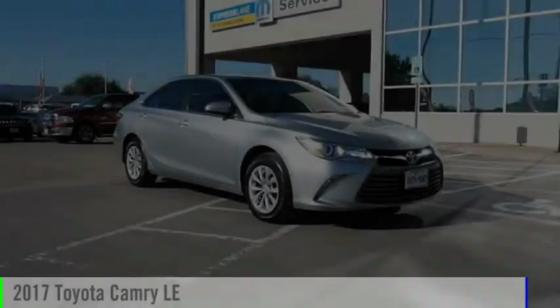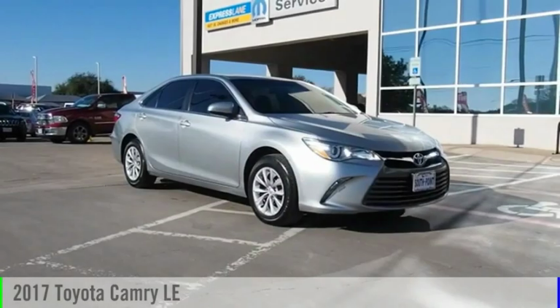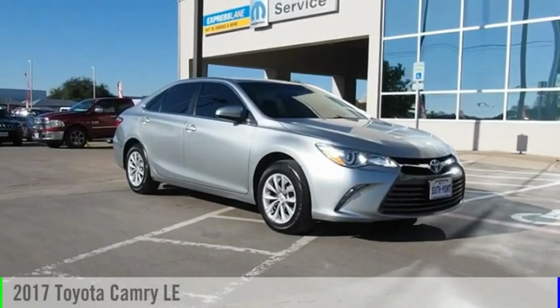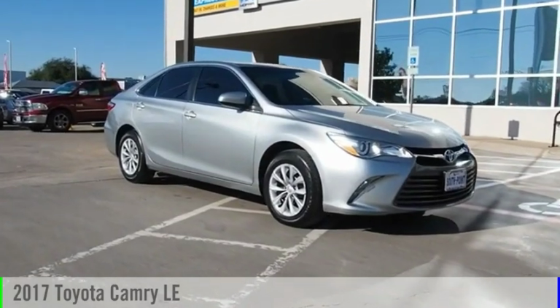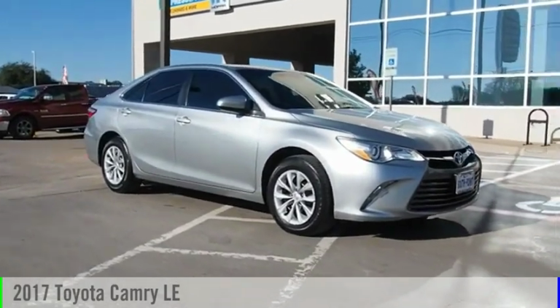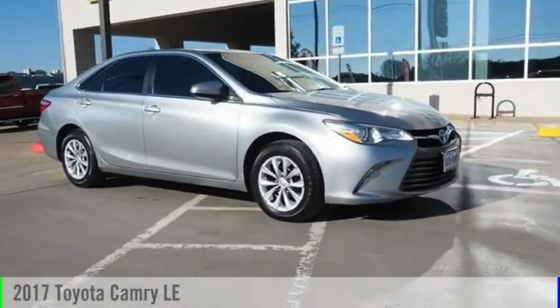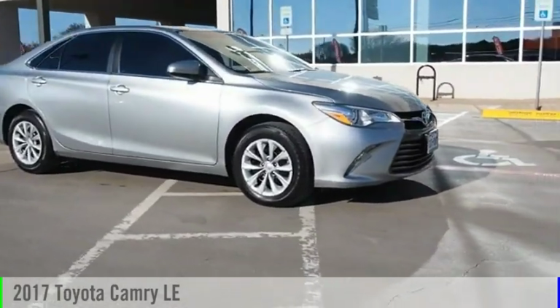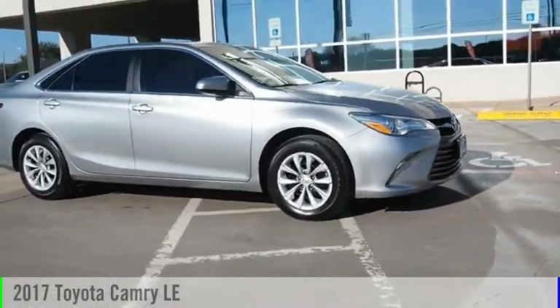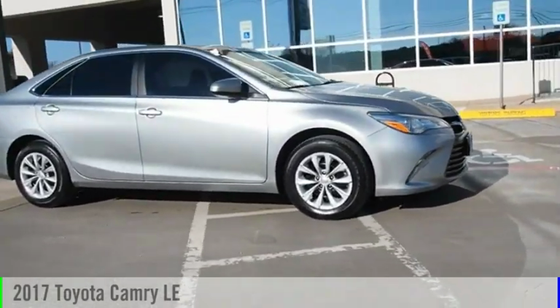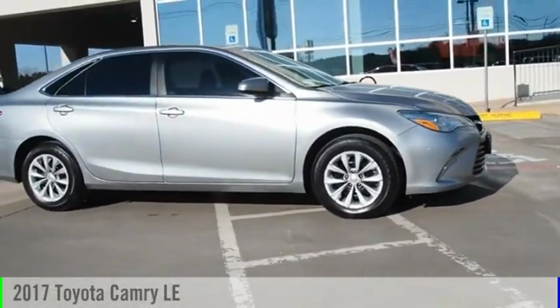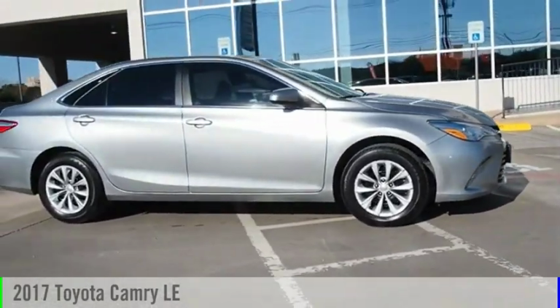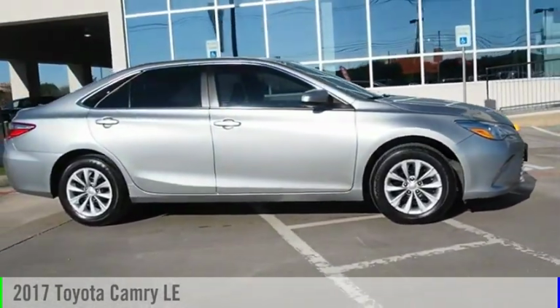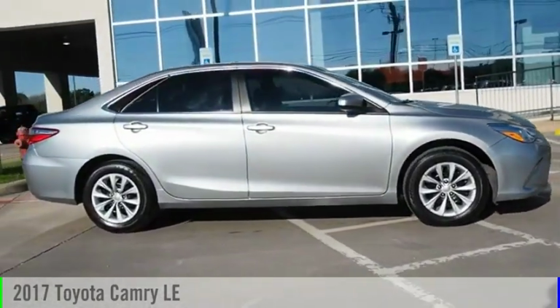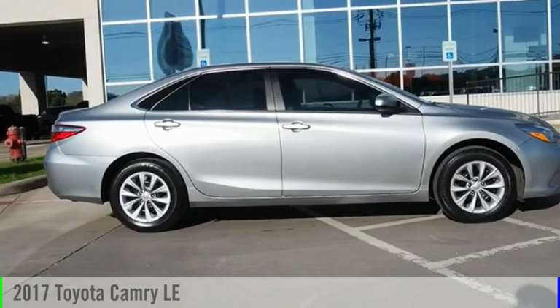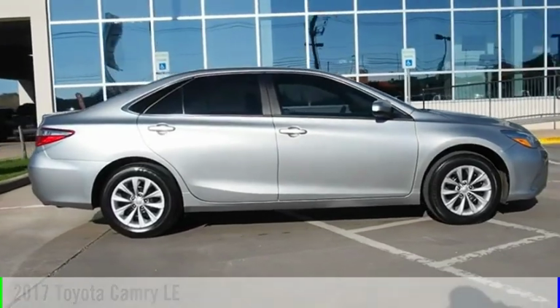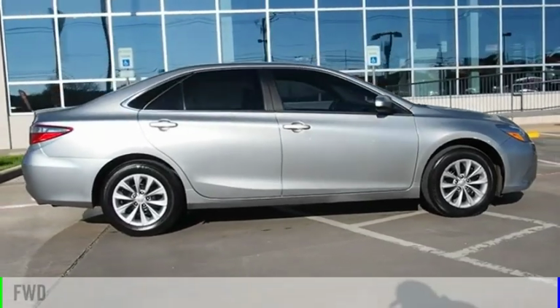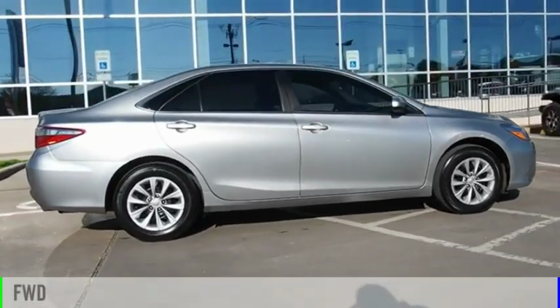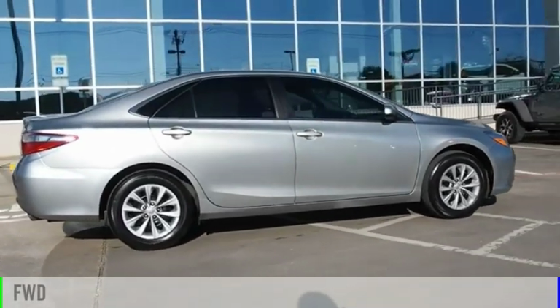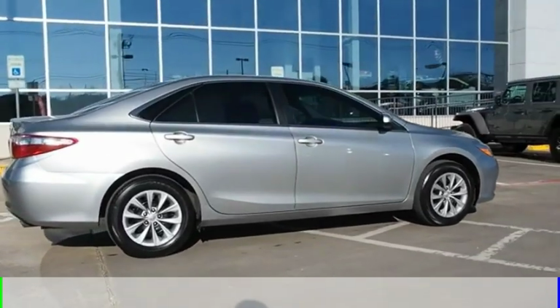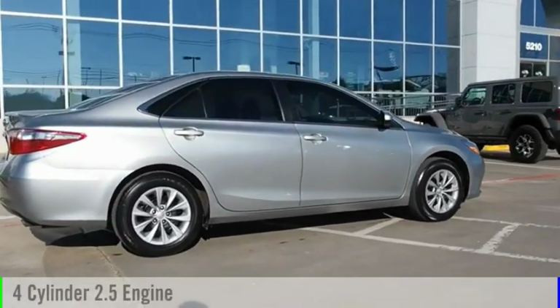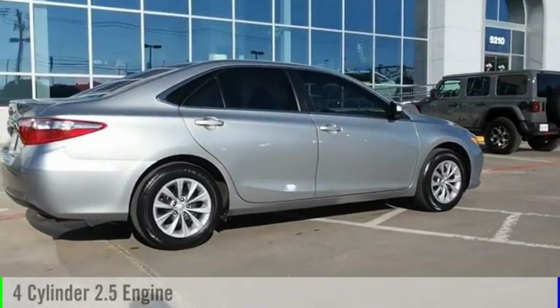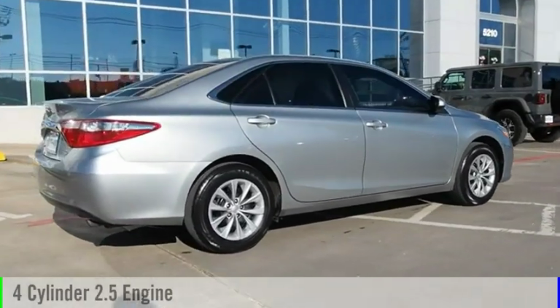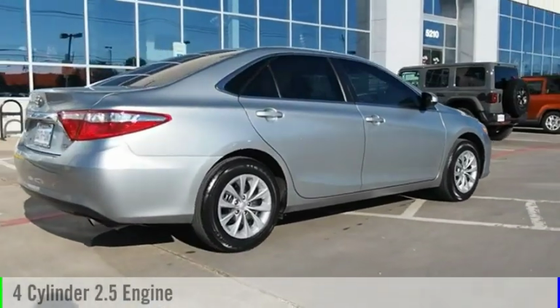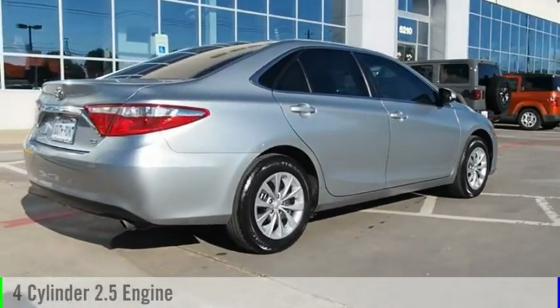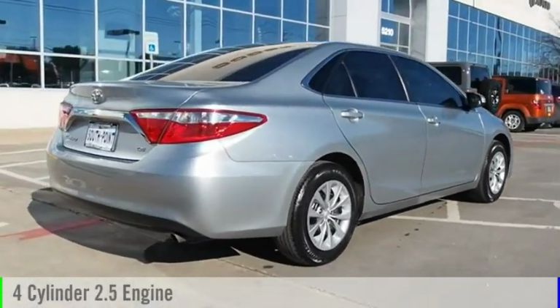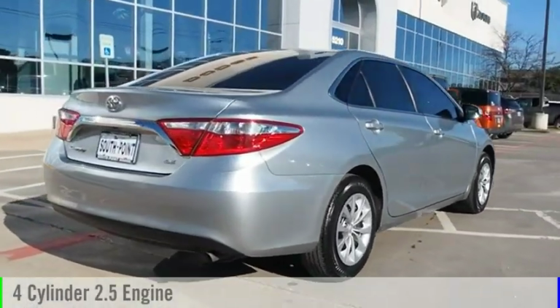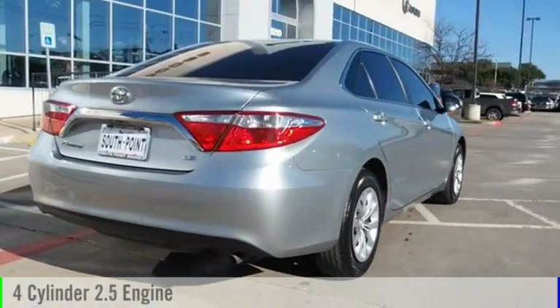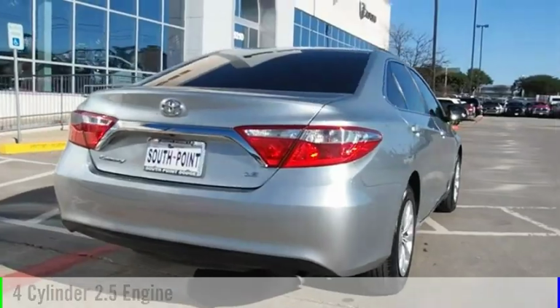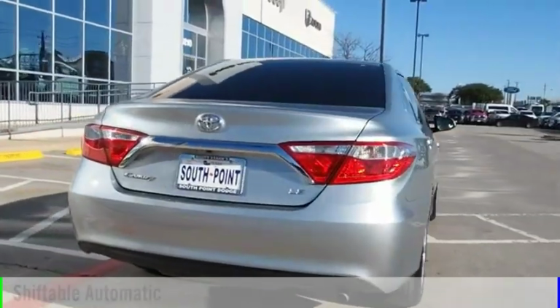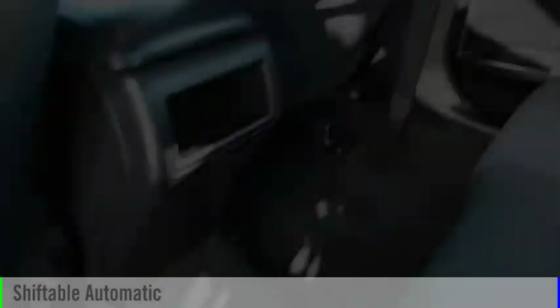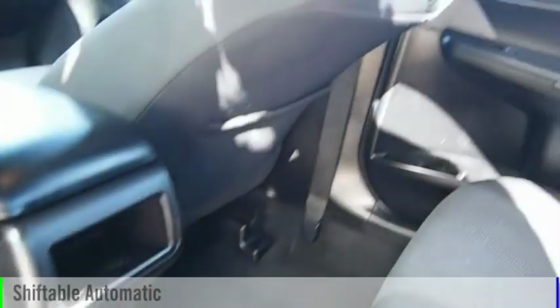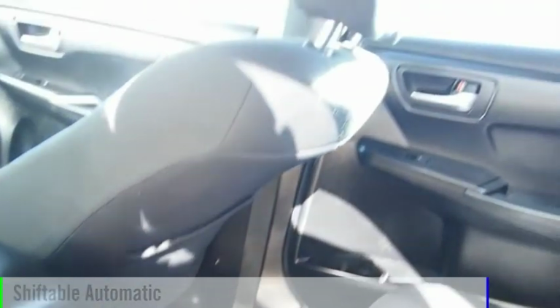We are pleased to show you the 2017 Camry. This vehicle is powered by a front-wheel drive, four-cylinder, 2.5-liter engine, and comes with an automatic transmission.